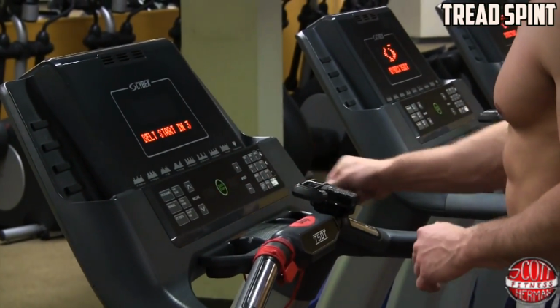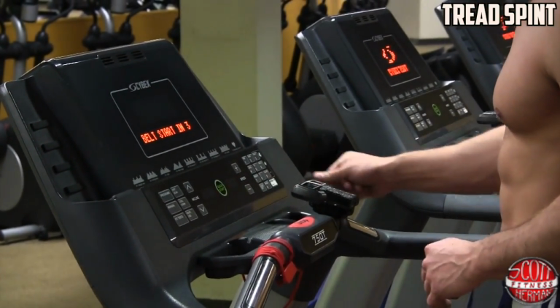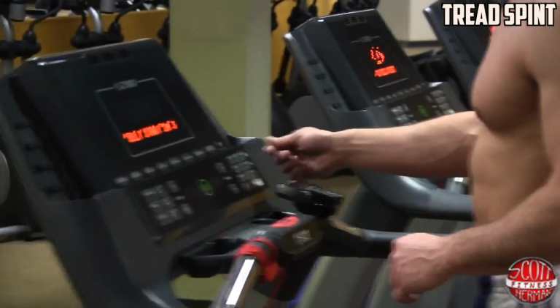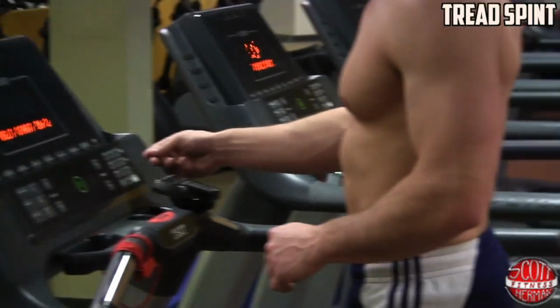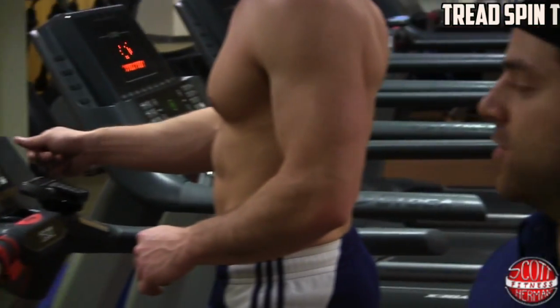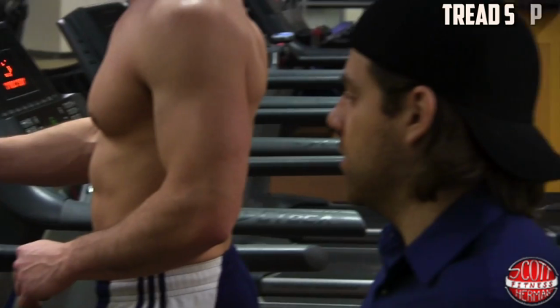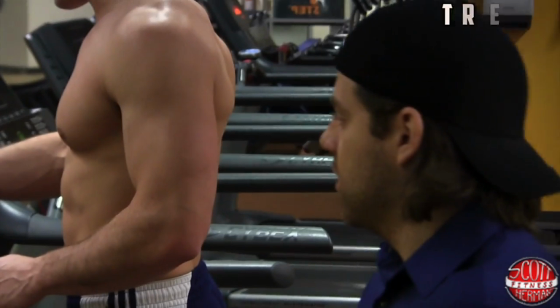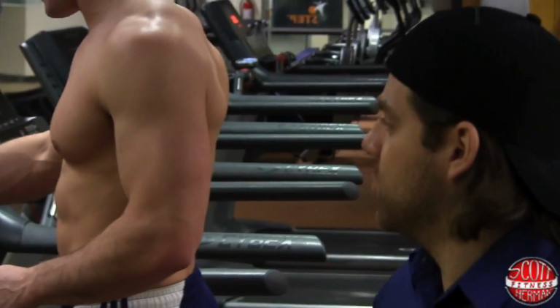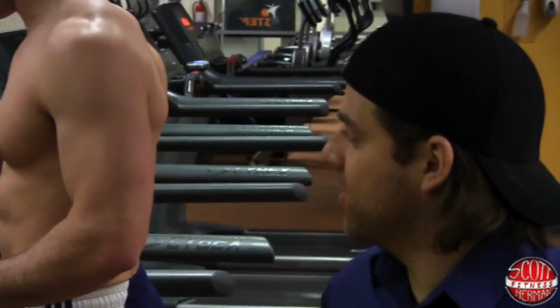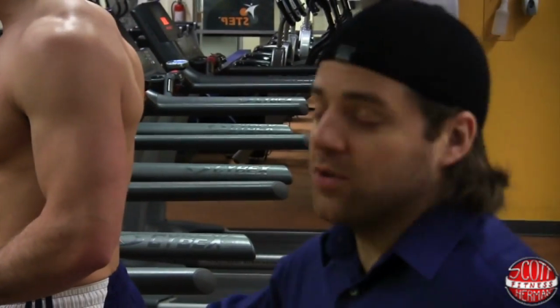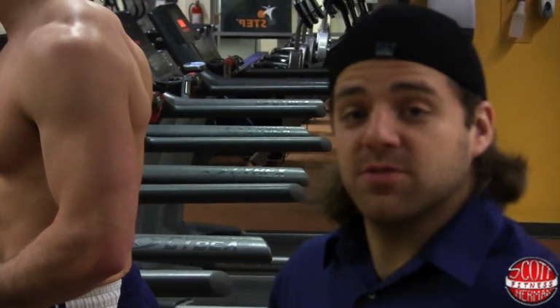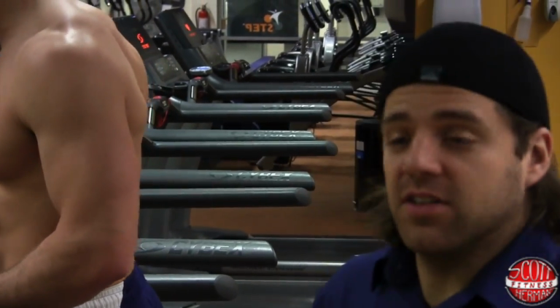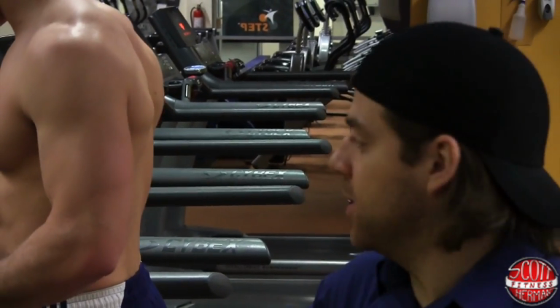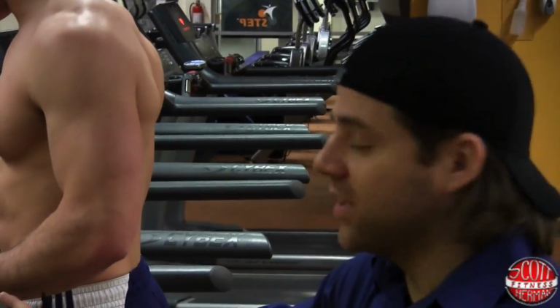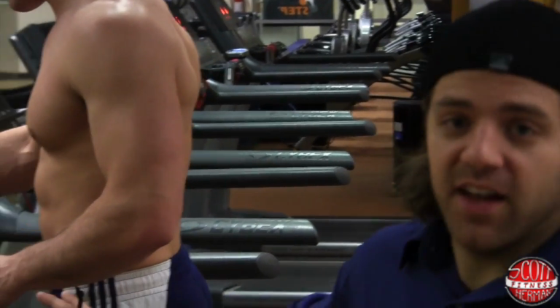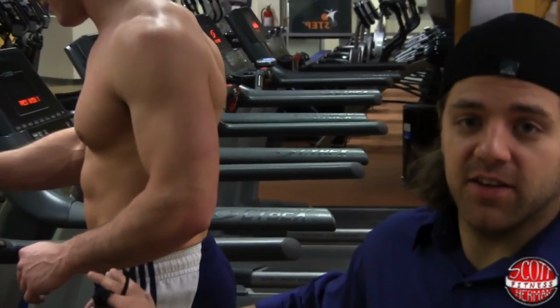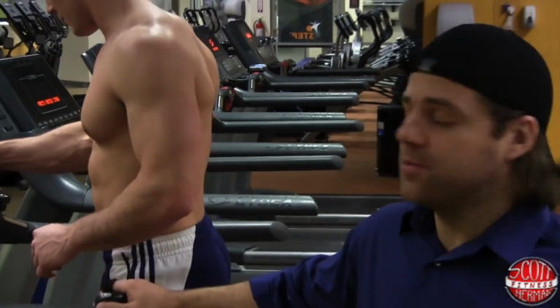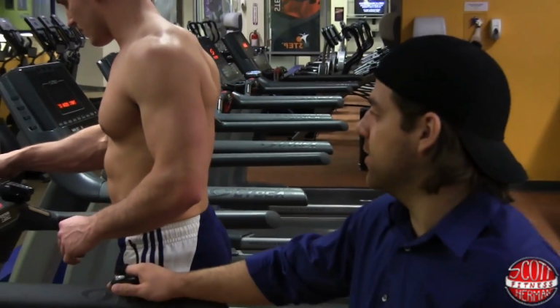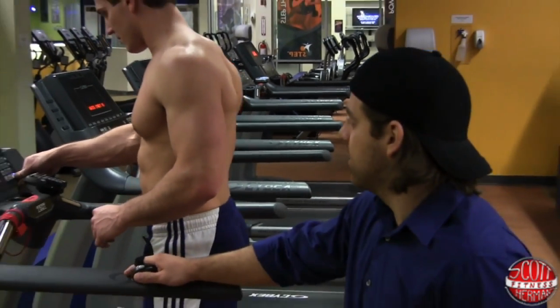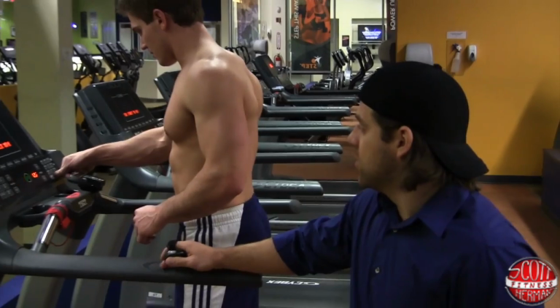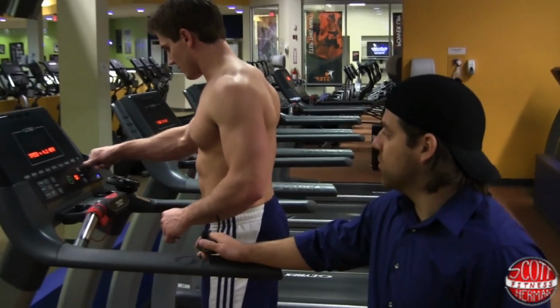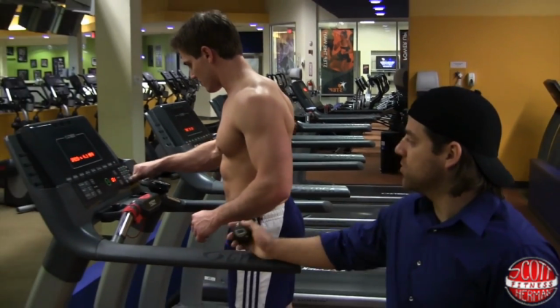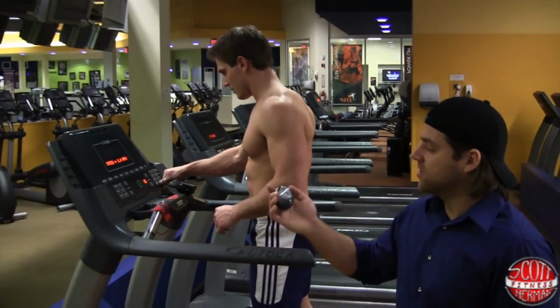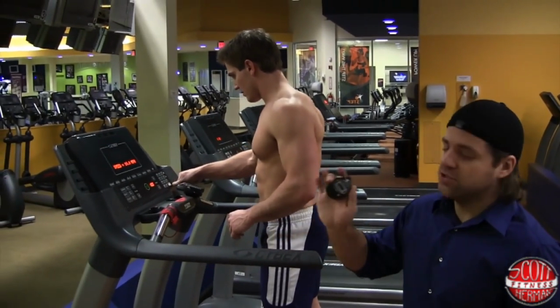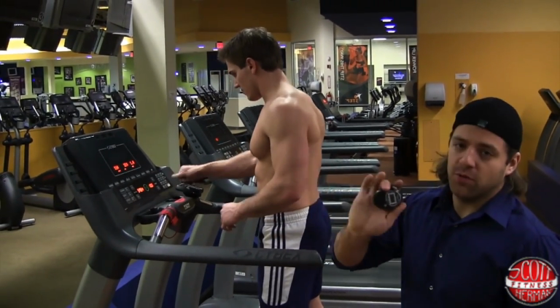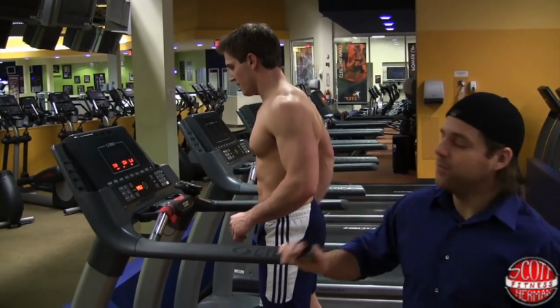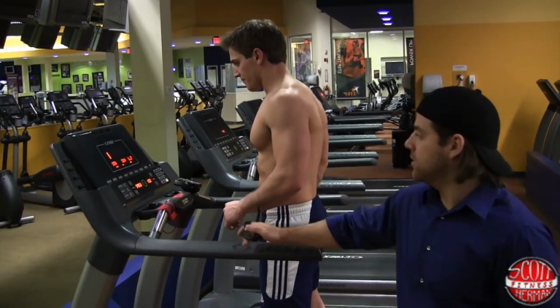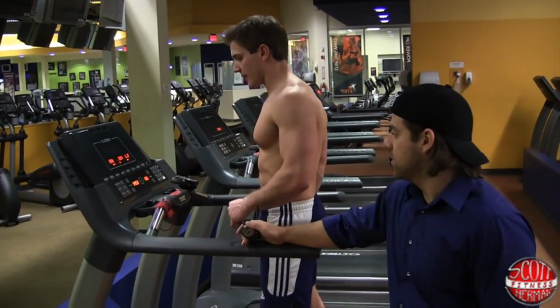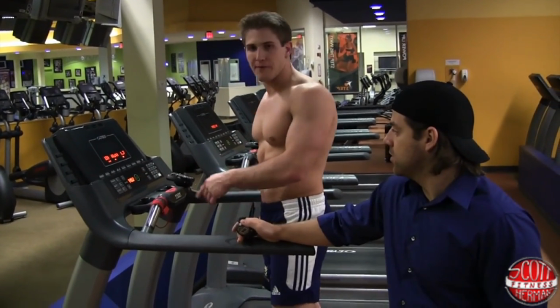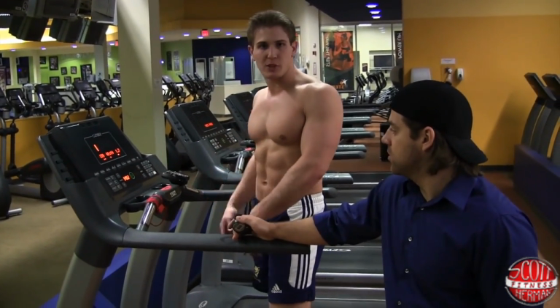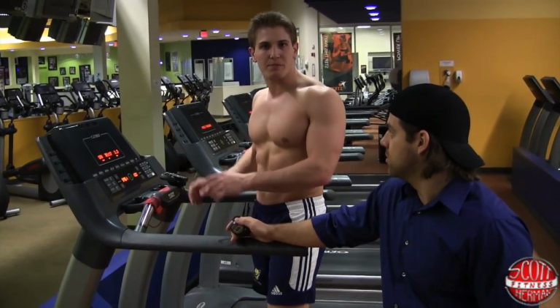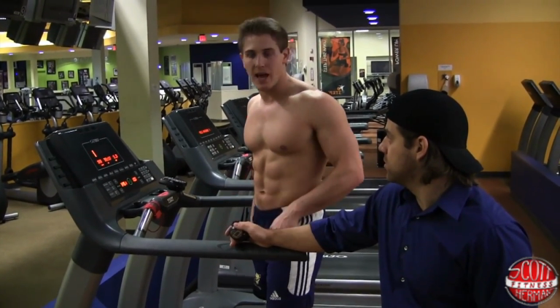This treadmill was being a tough customer earlier so we had to mess with it a little bit, but we've got it down now. First round, he's going to sprint for one minute. We're going to wait for it to speed up to ten.